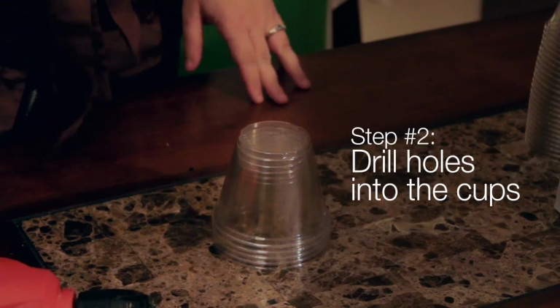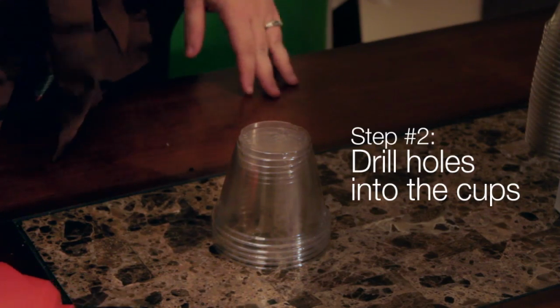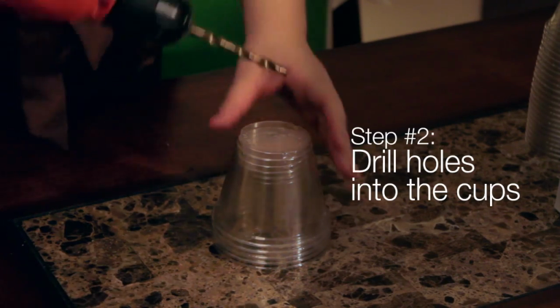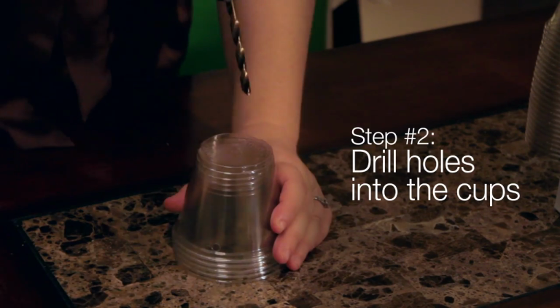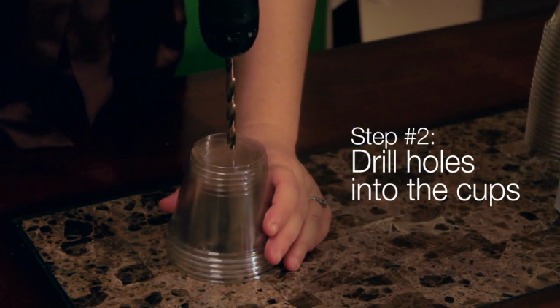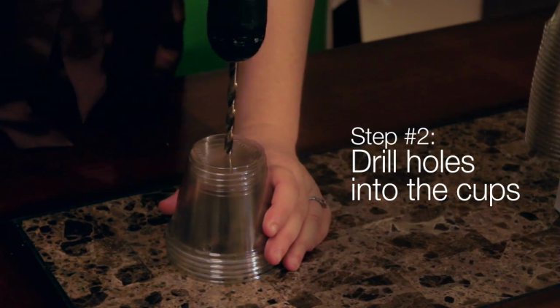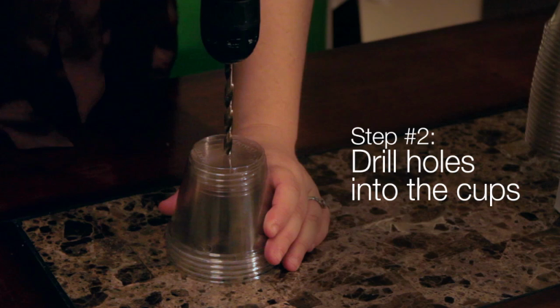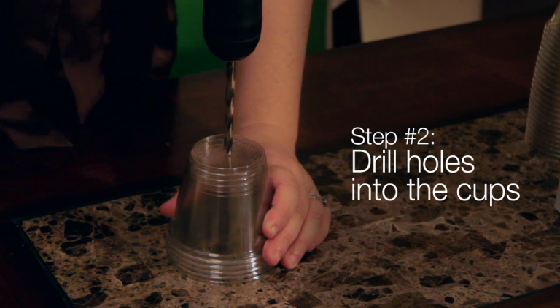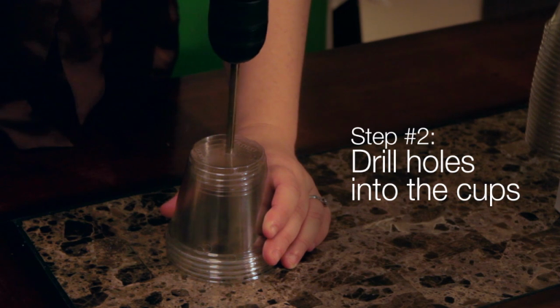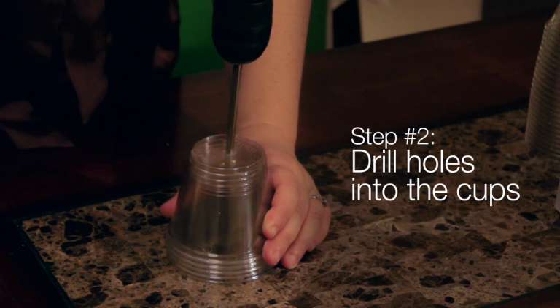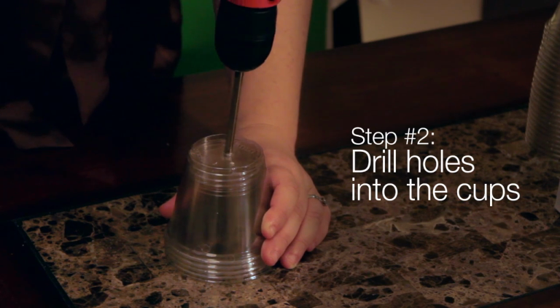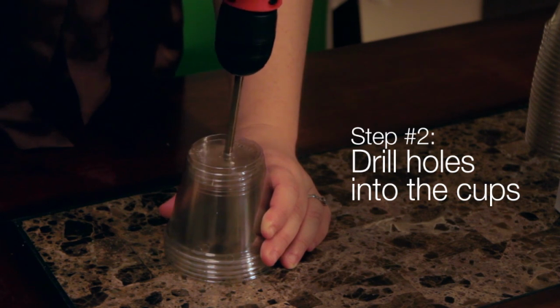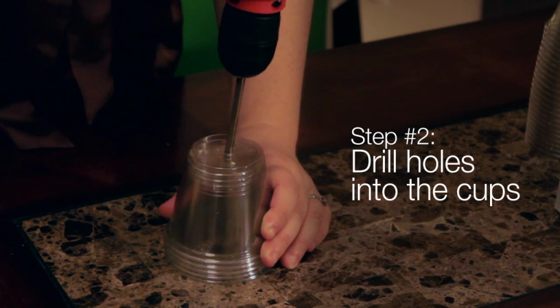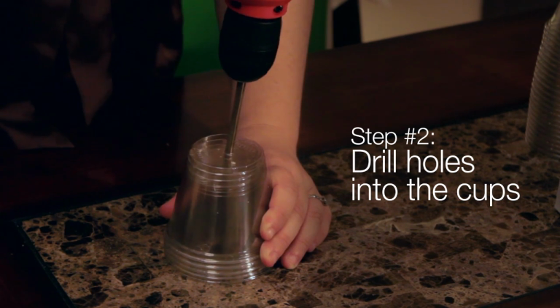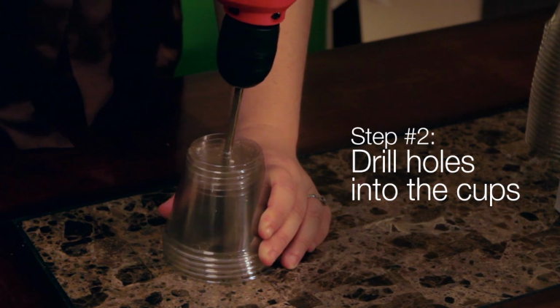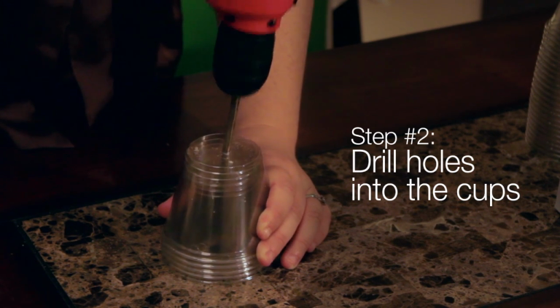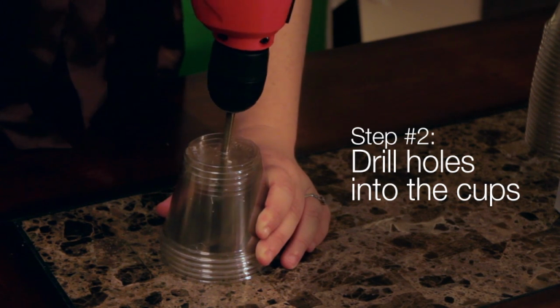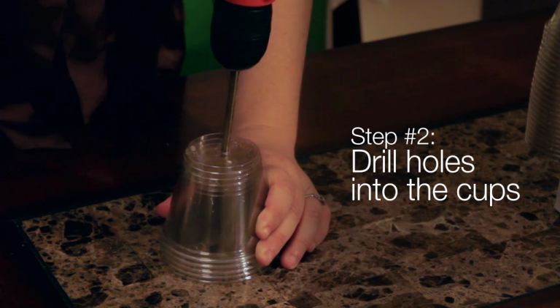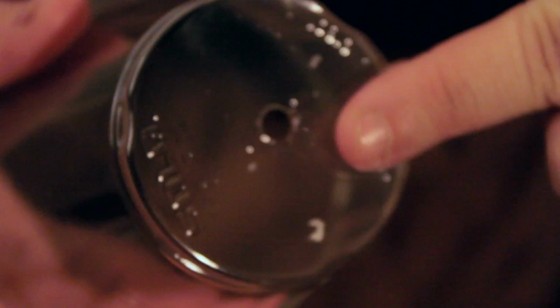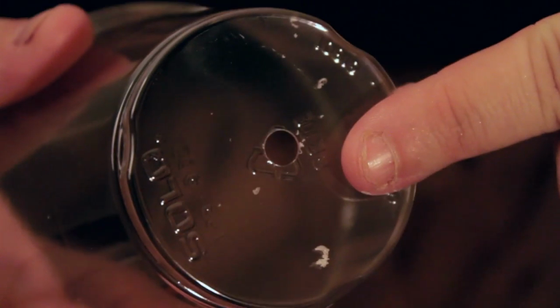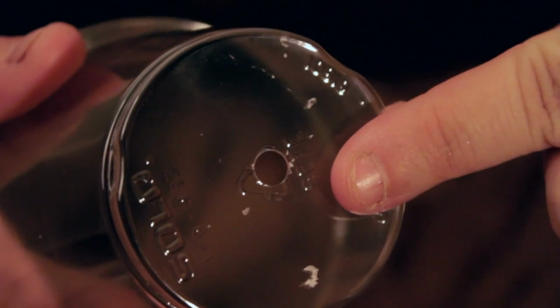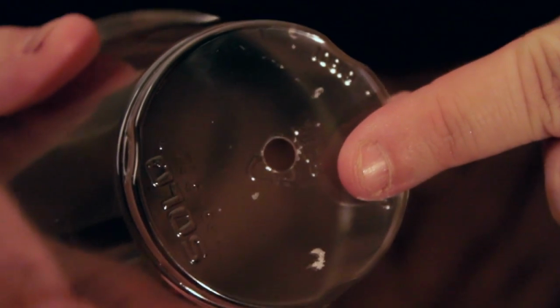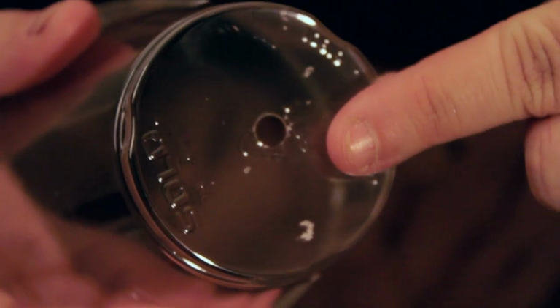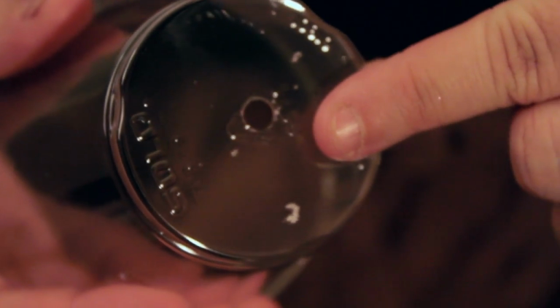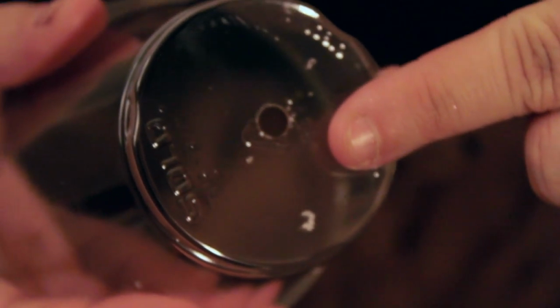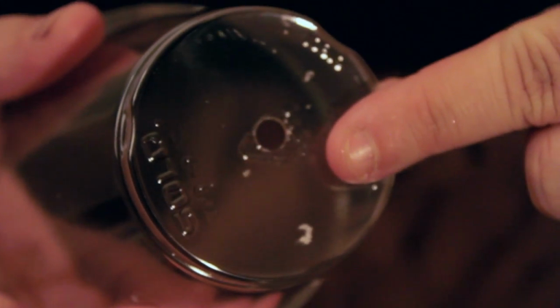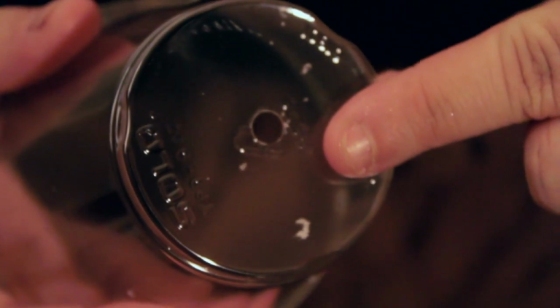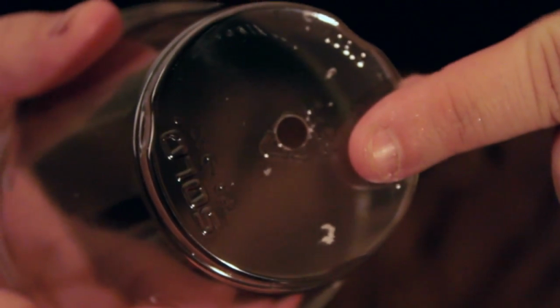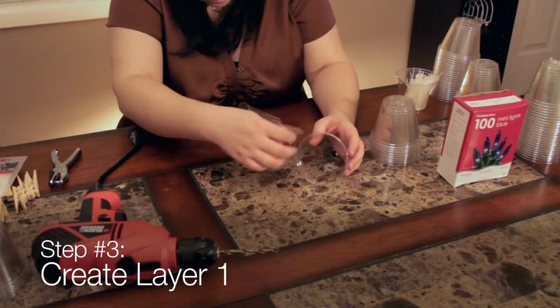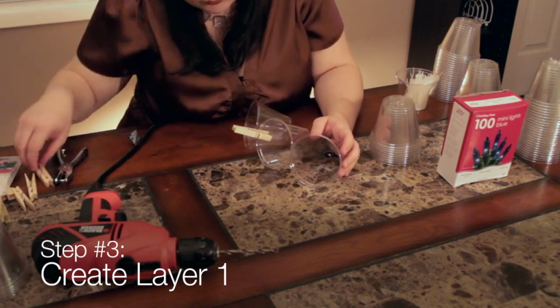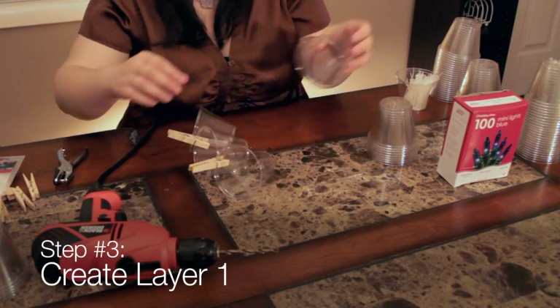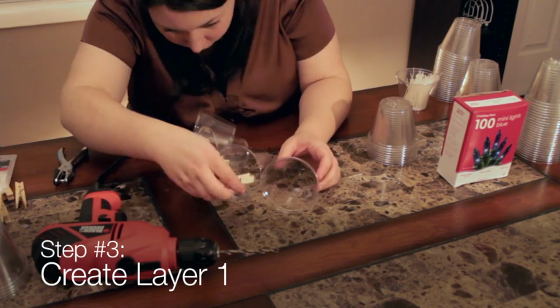Step 2 is drilling the cup bottoms. Using a quarter or half inch drill bit, drill a hole in the center of the bottom of all 50 plastic cups. A half inch bit creates the best hole, but a quarter inch bit will work.